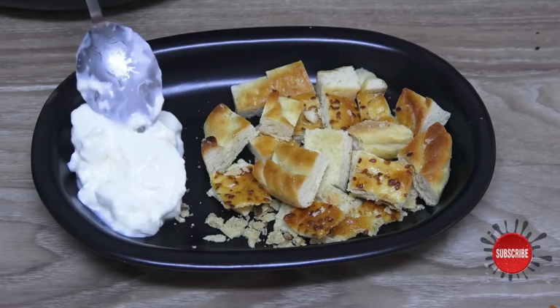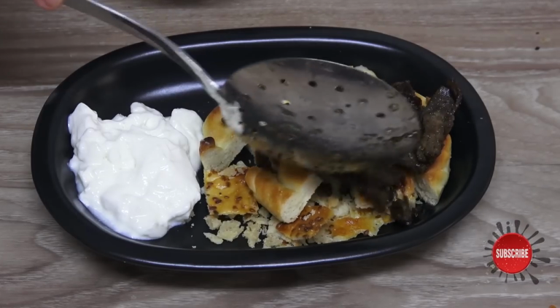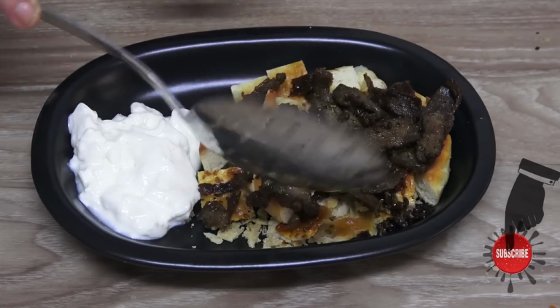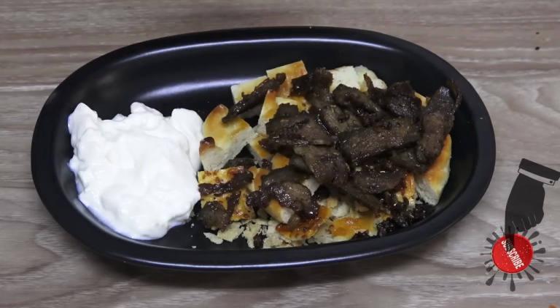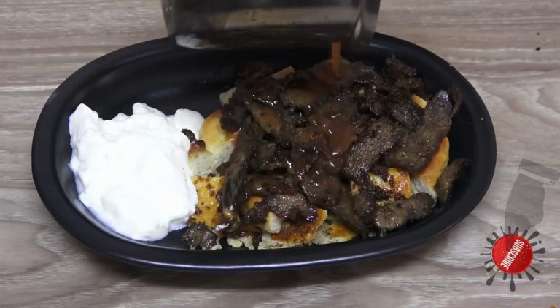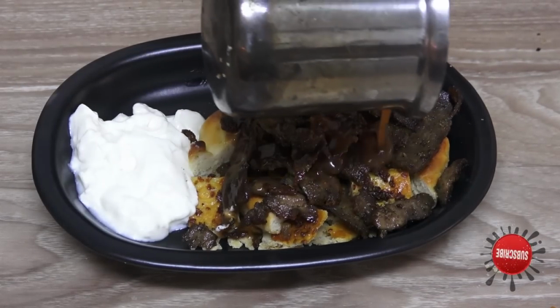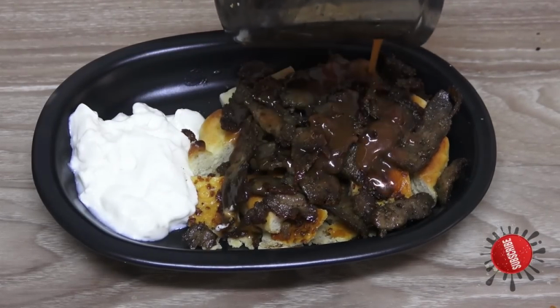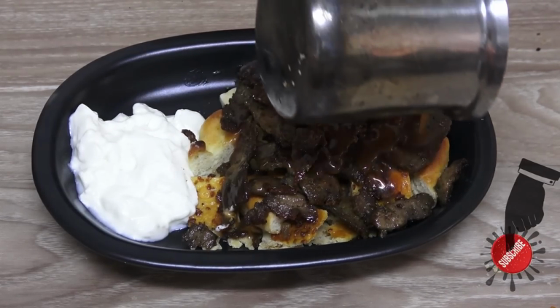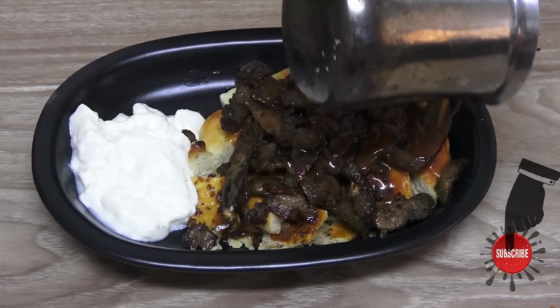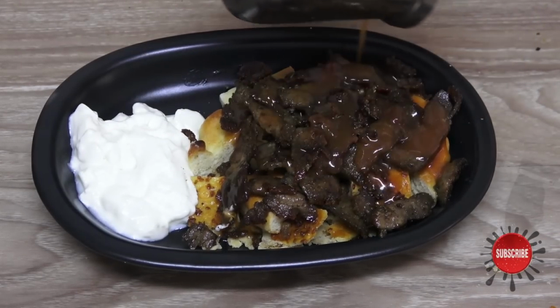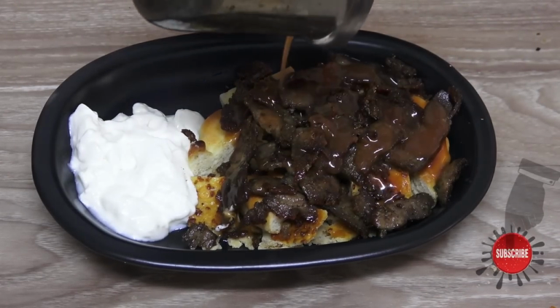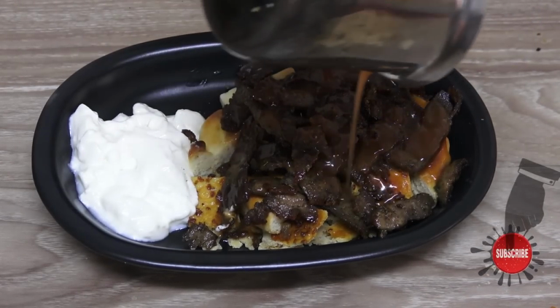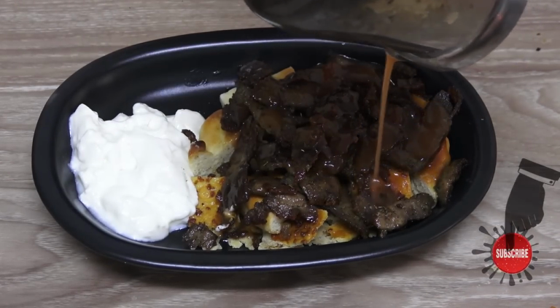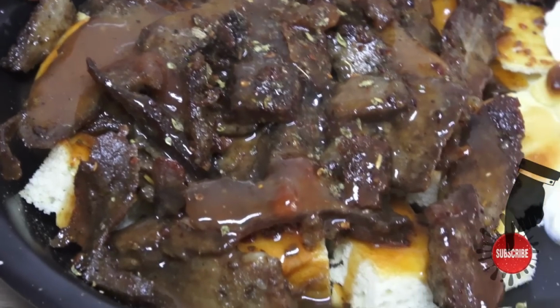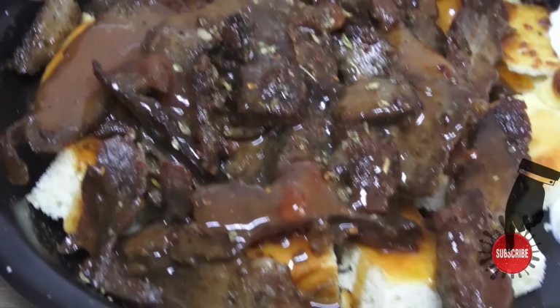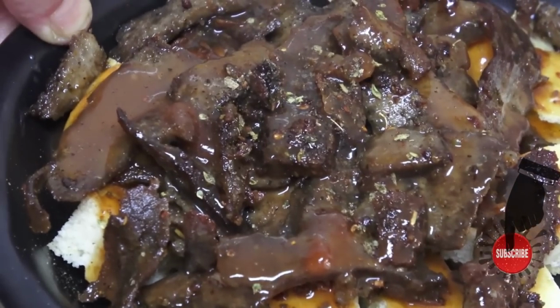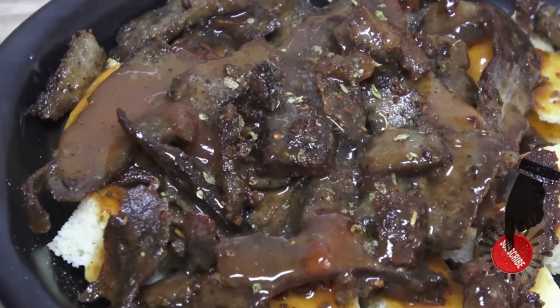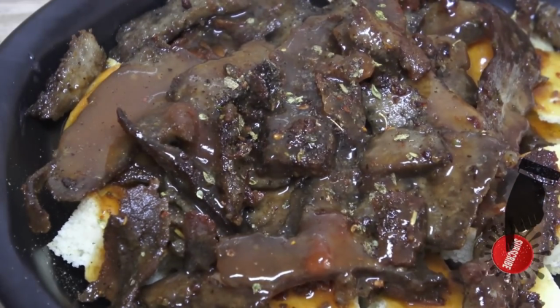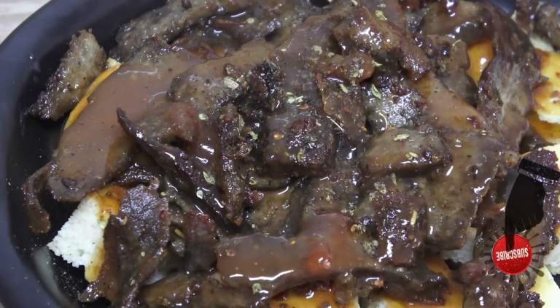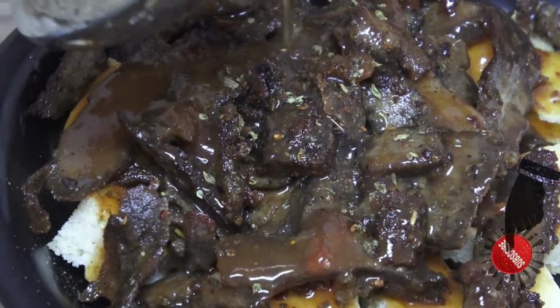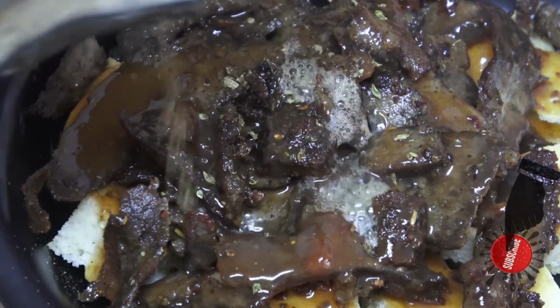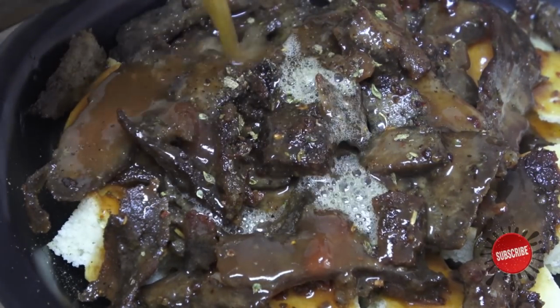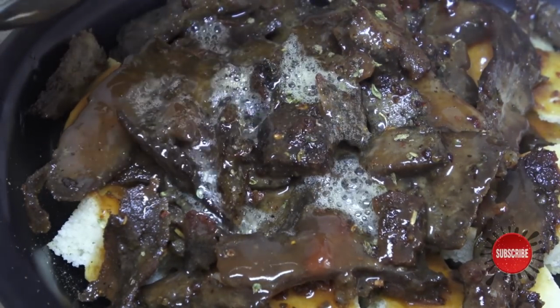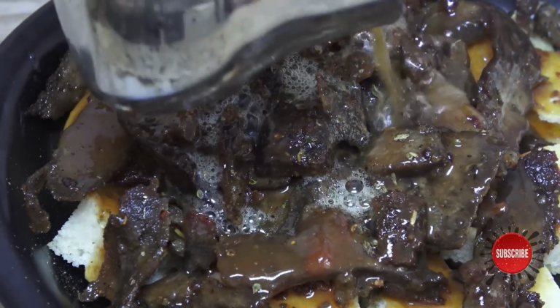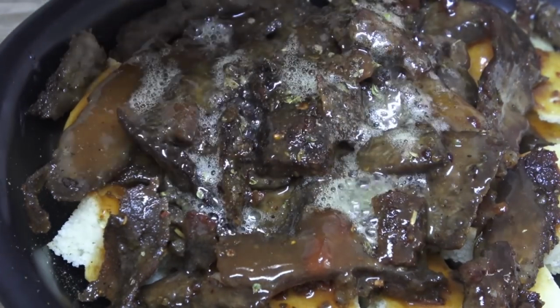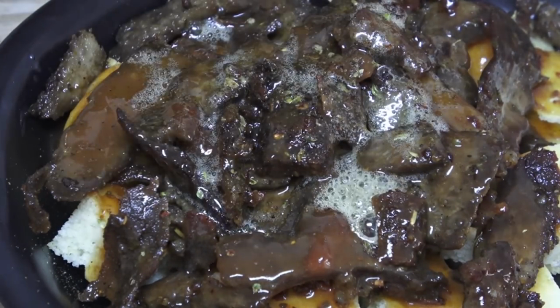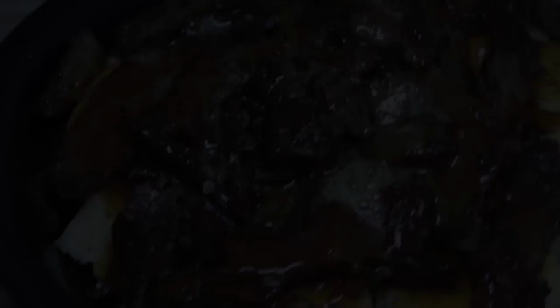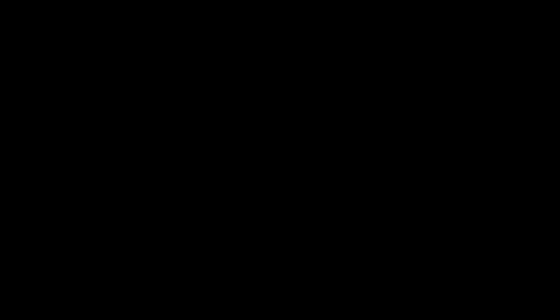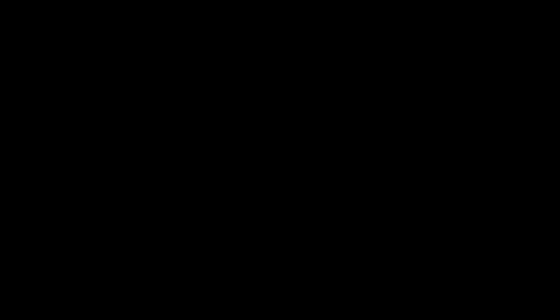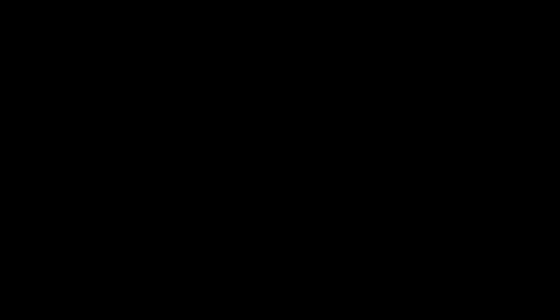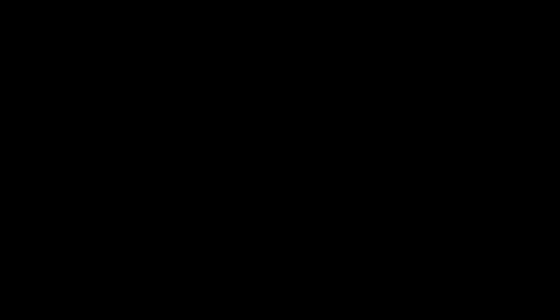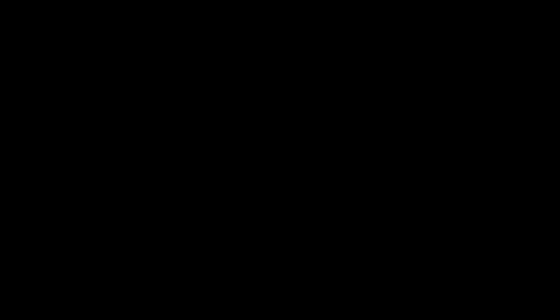Iskender kebab includes bread, yogurt, donah kebab, tomato sauce, and butter. Don't forget to click the like button. See you again in a new video. Goodbye.